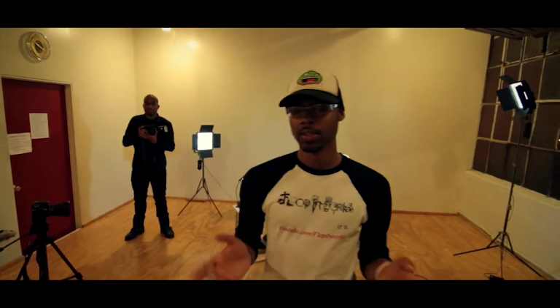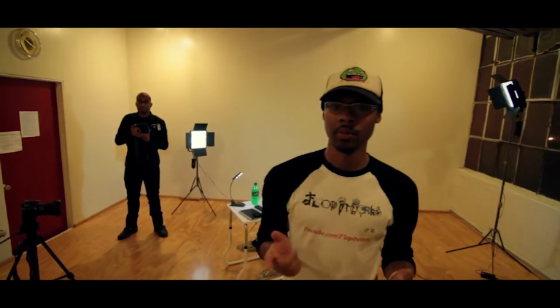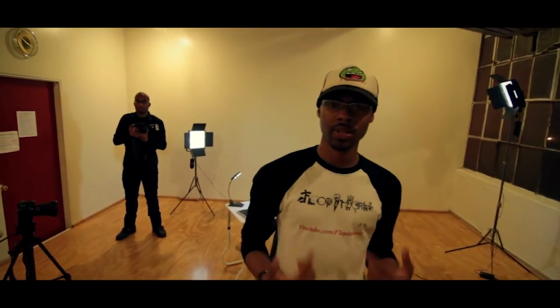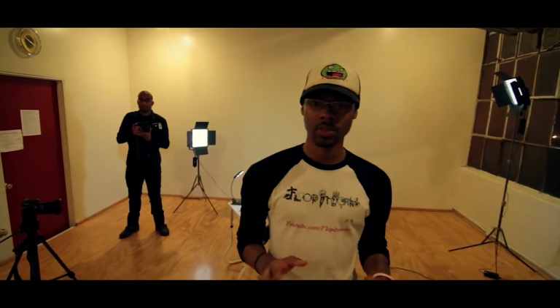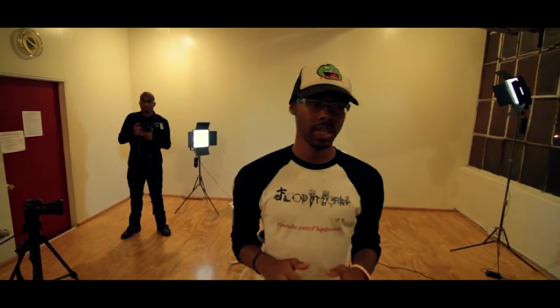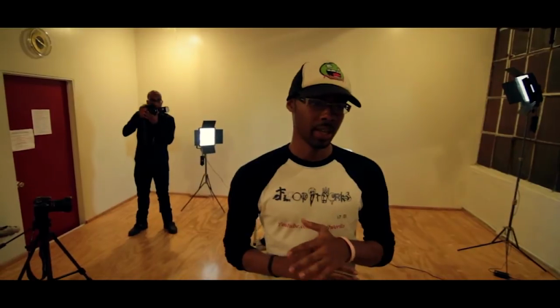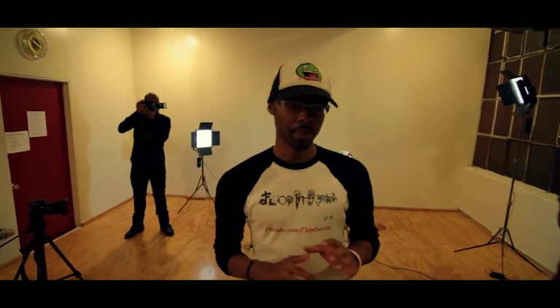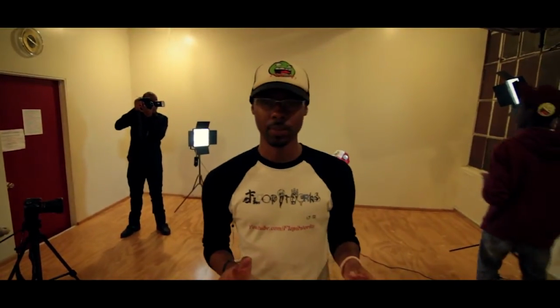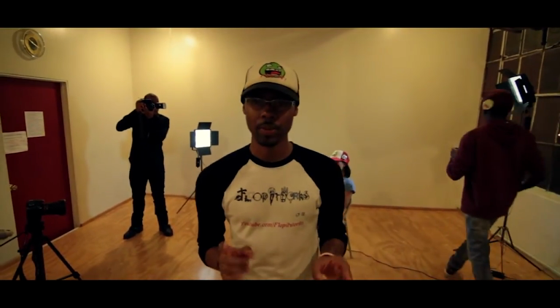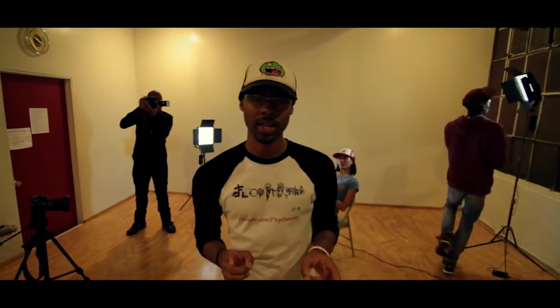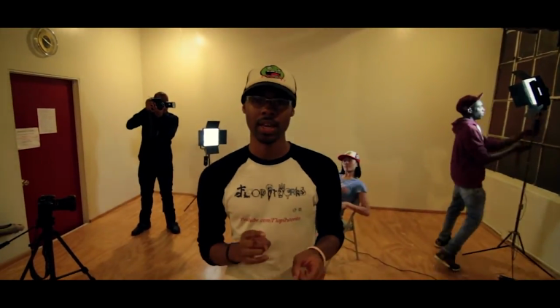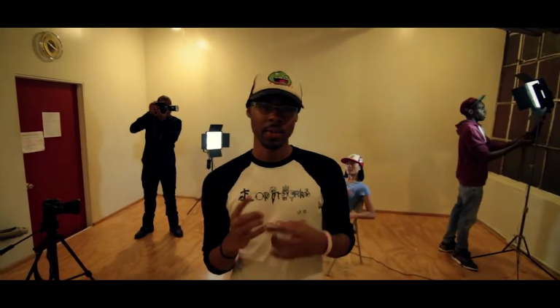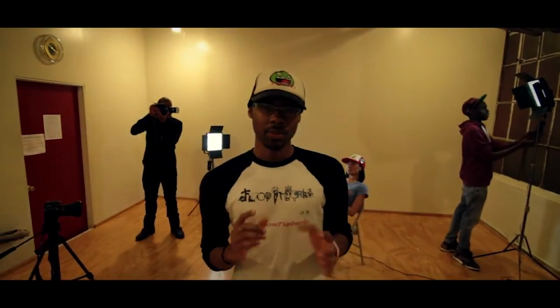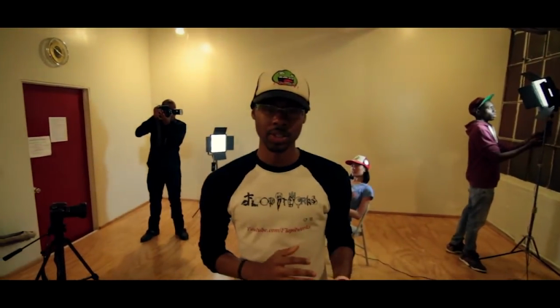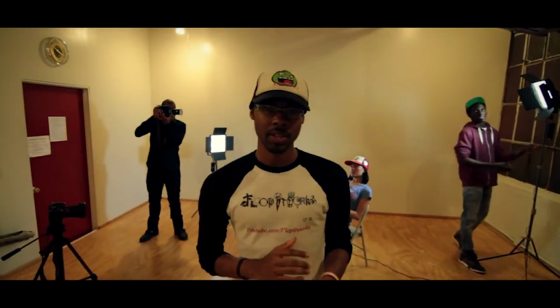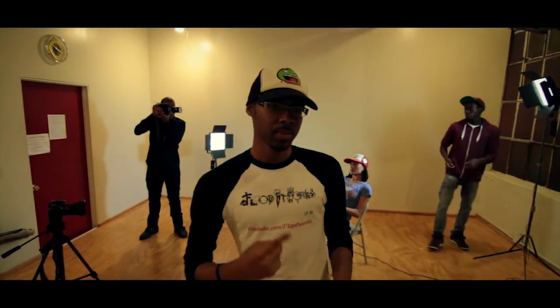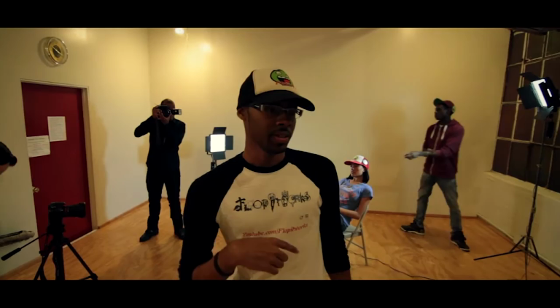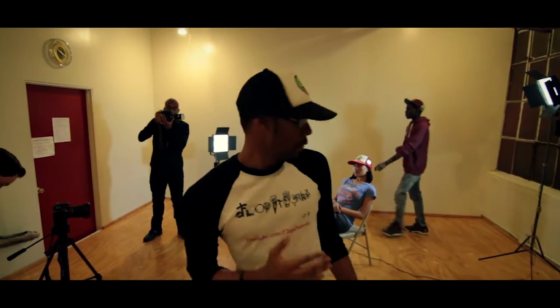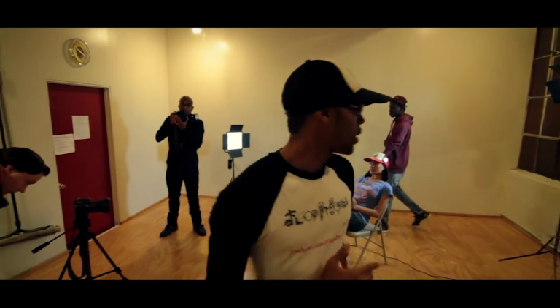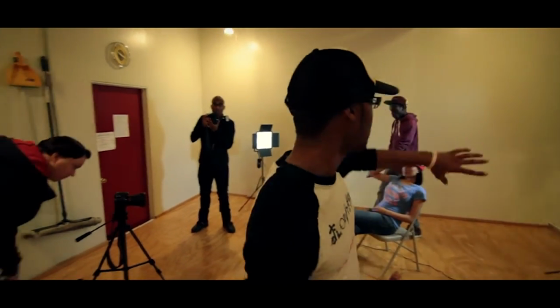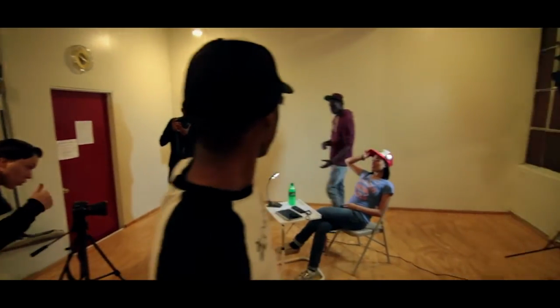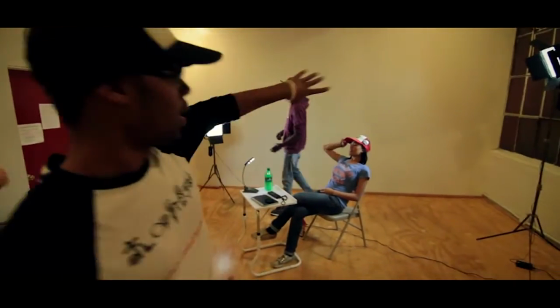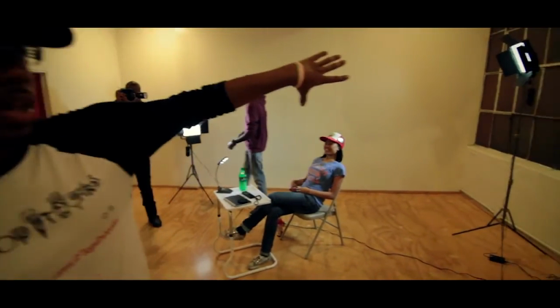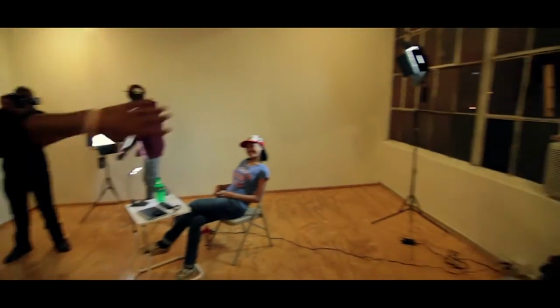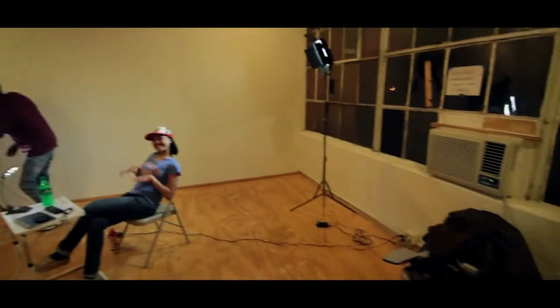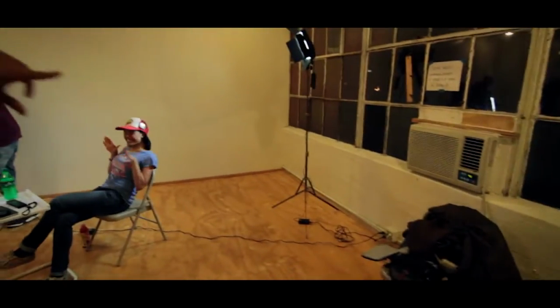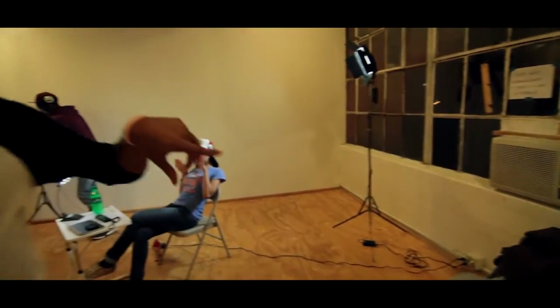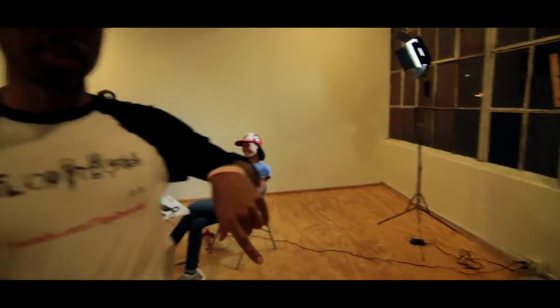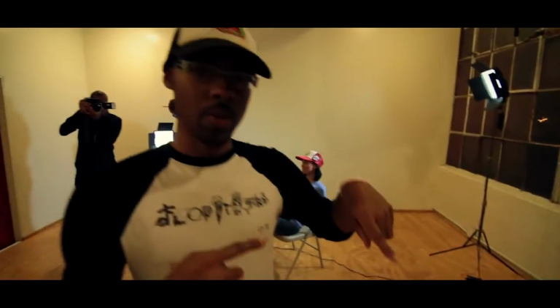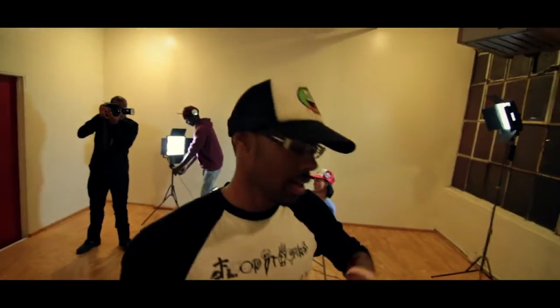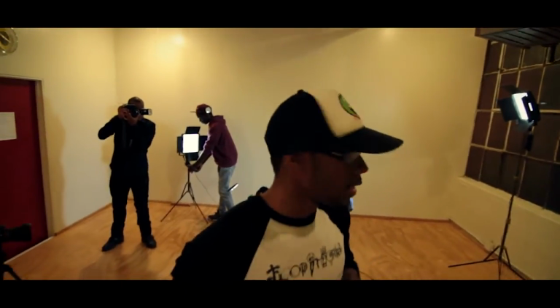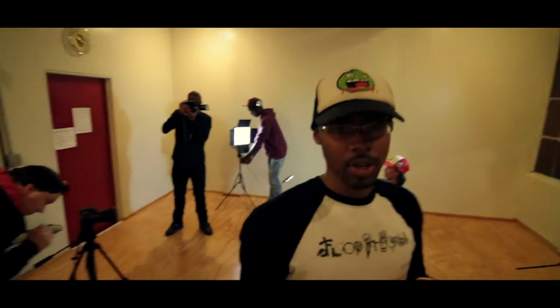One thing that we noticed in school is that they really push three-point lighting, which is really good for documentaries, but in film, as you see, a lot of it is really reverse lighting. We're going to show you that, and it's not really hard.